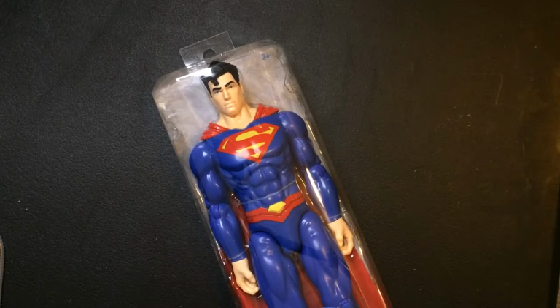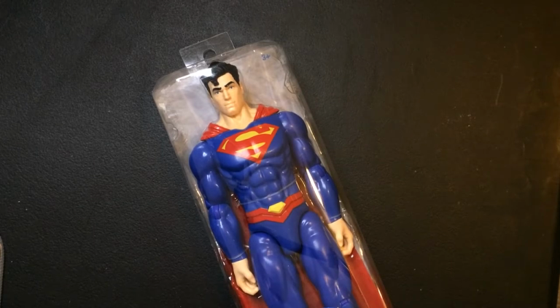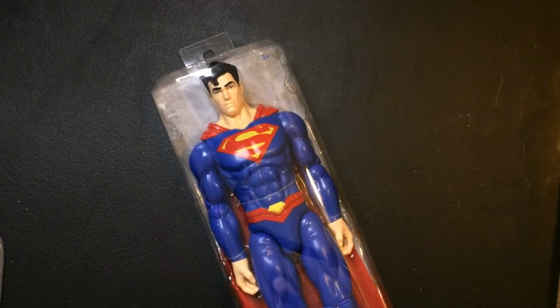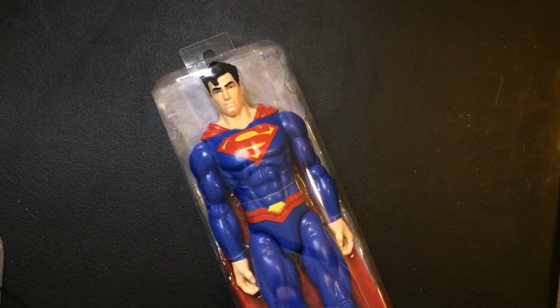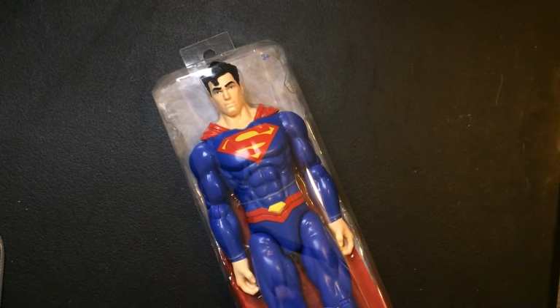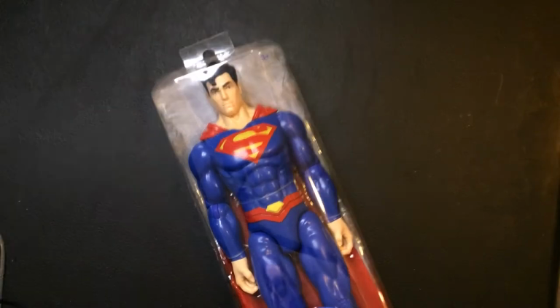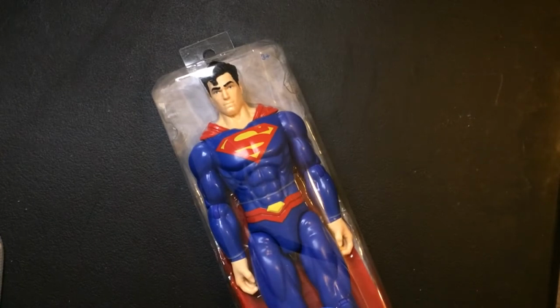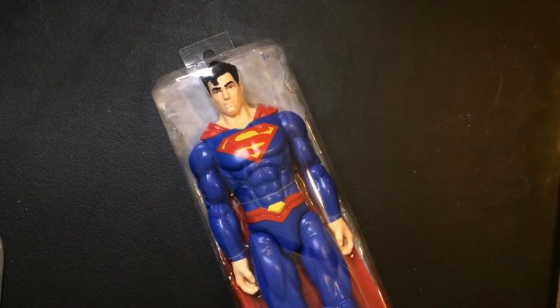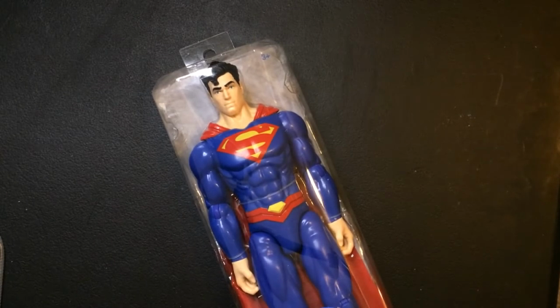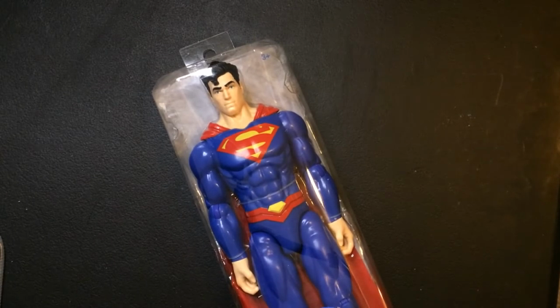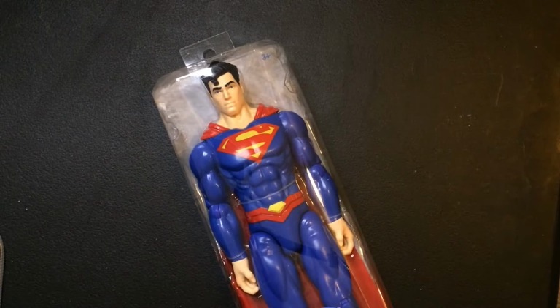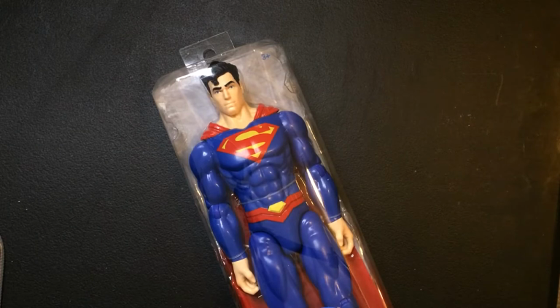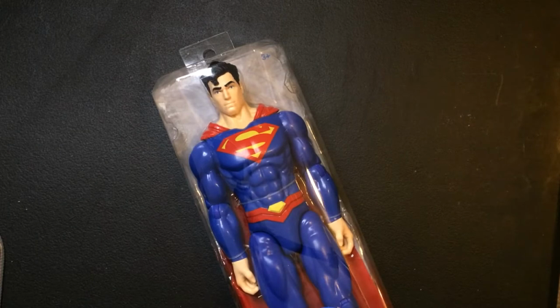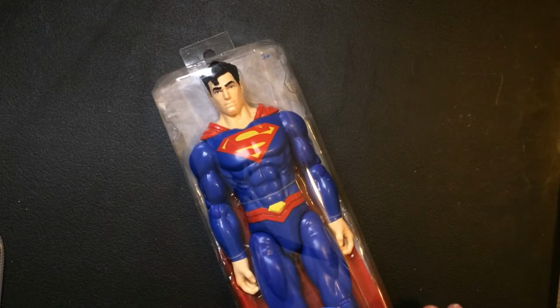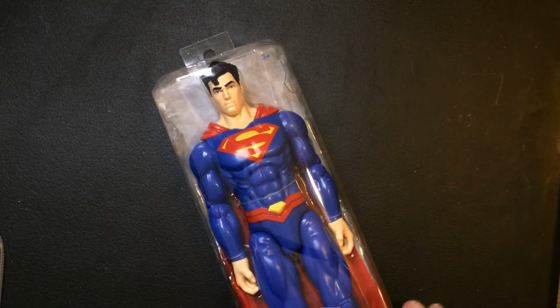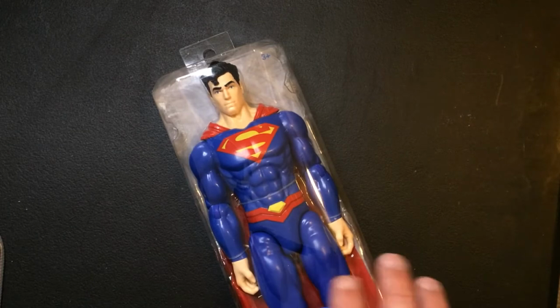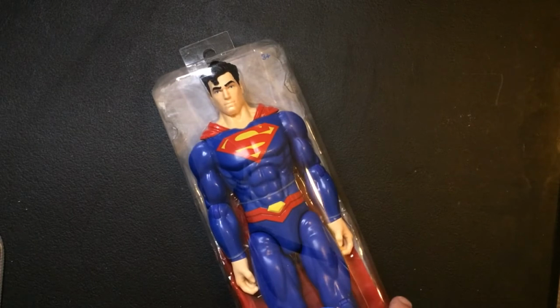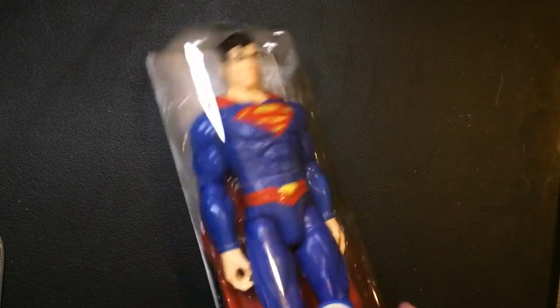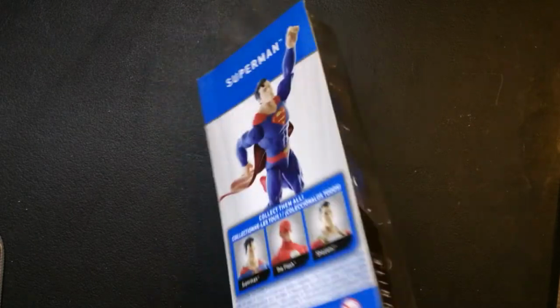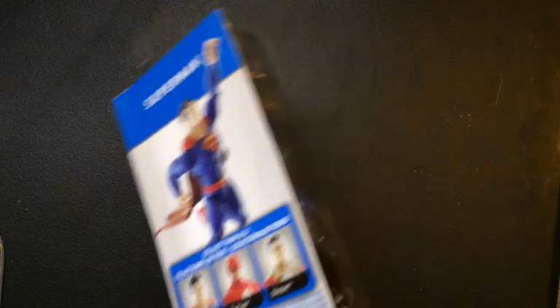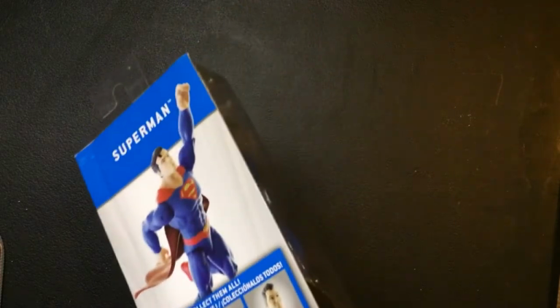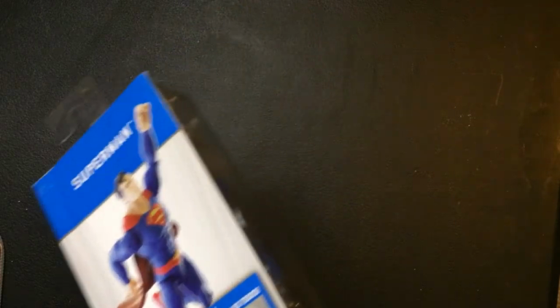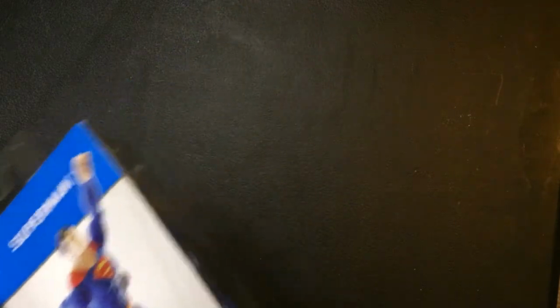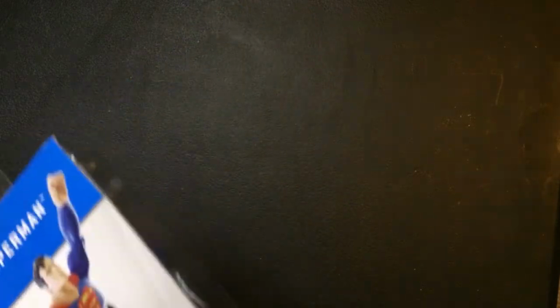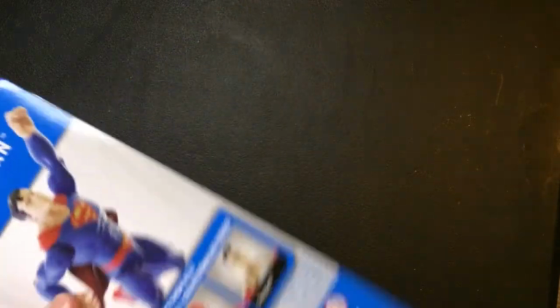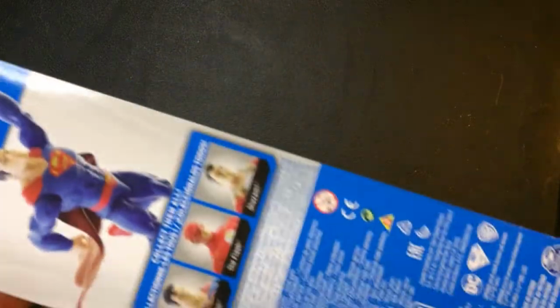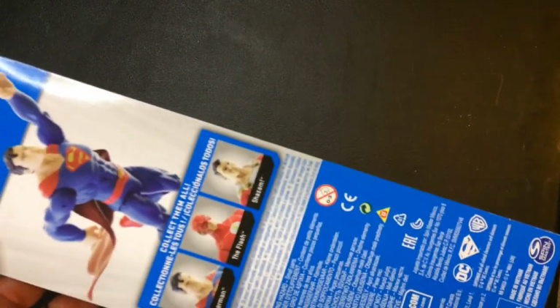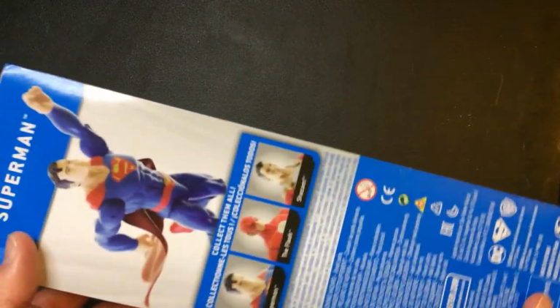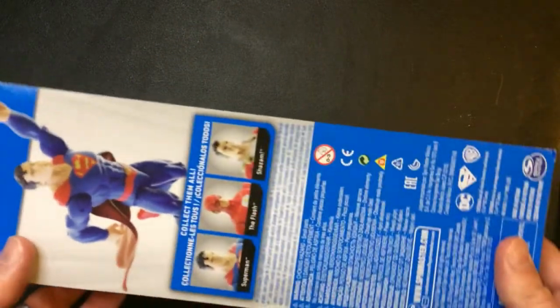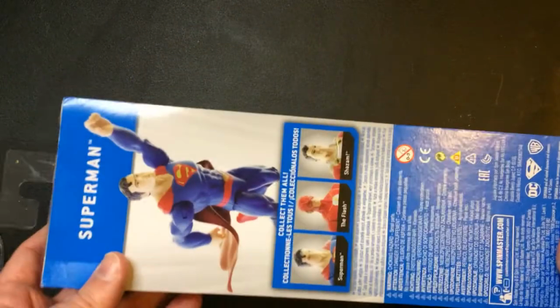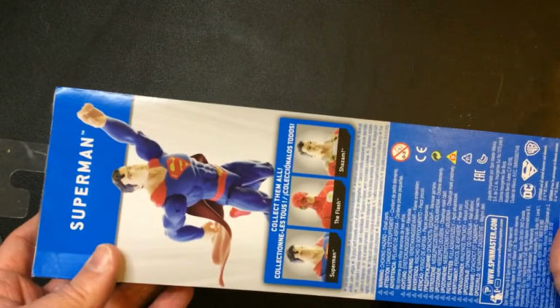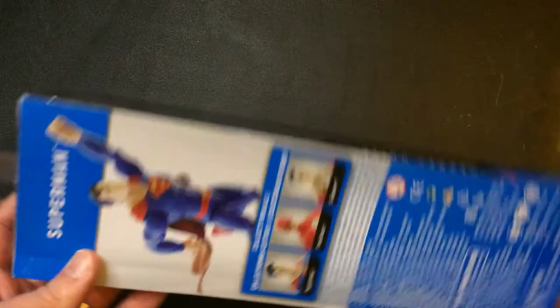Hey, welcome back to Triple R. Today we got a Superman DC action figure, similar to the Titan series from Marvel. A little bit different.